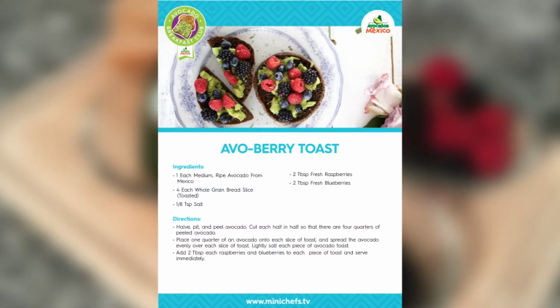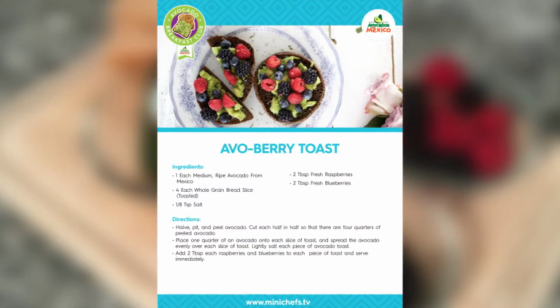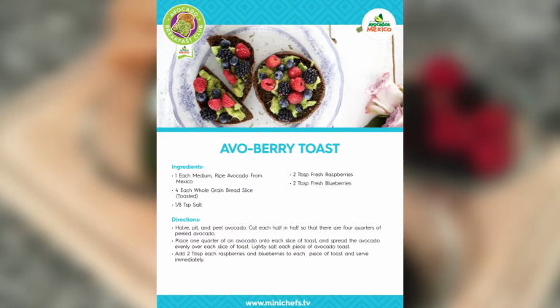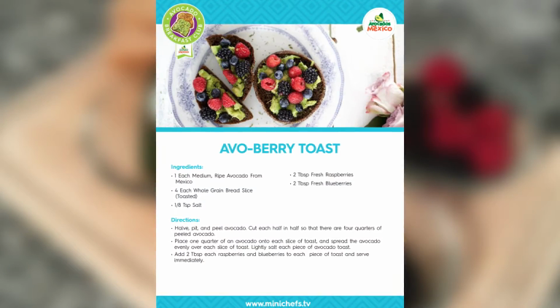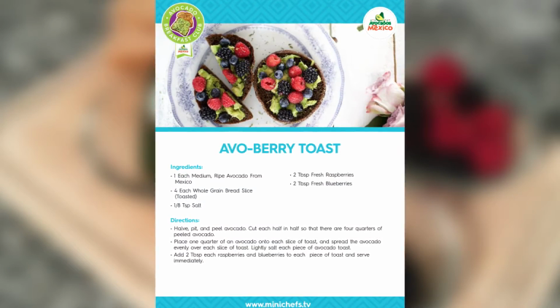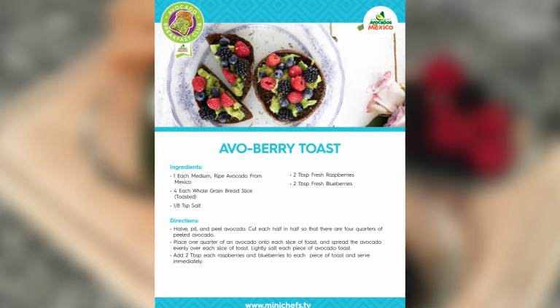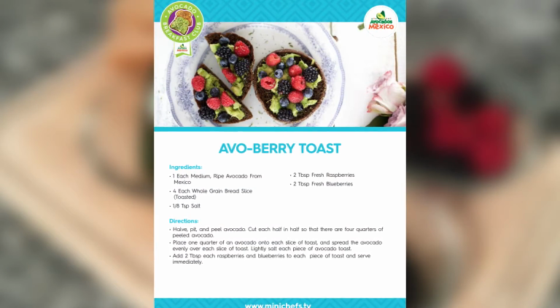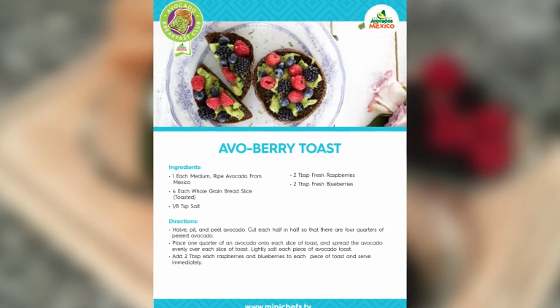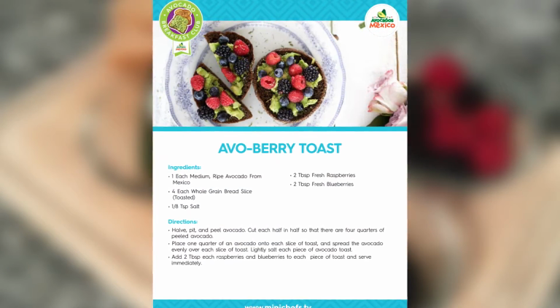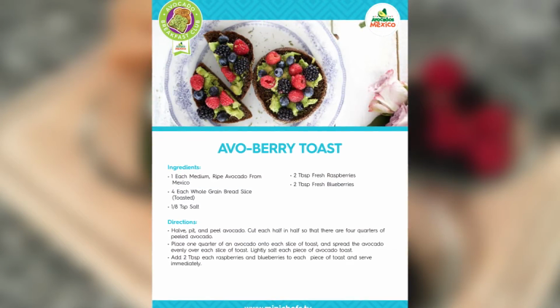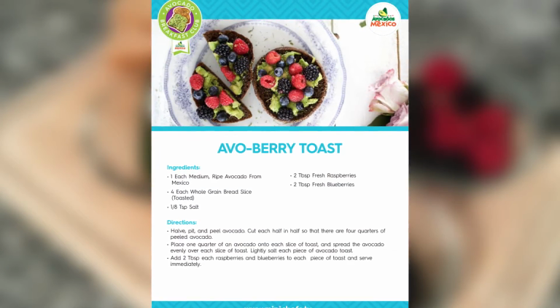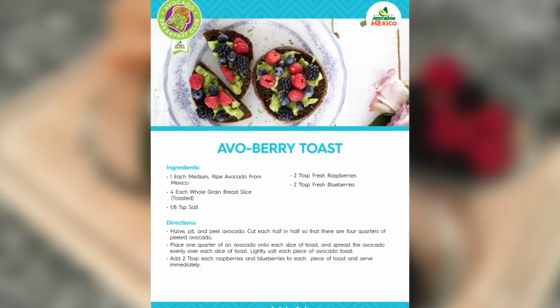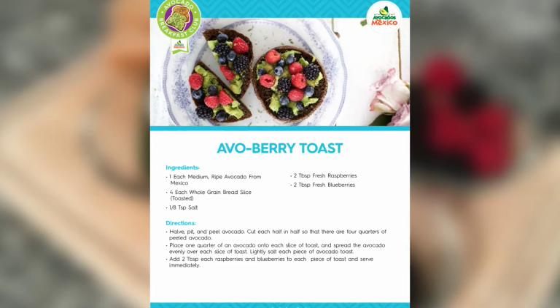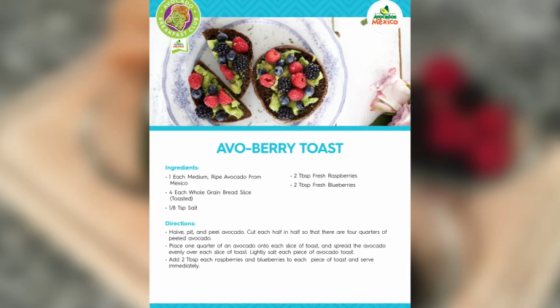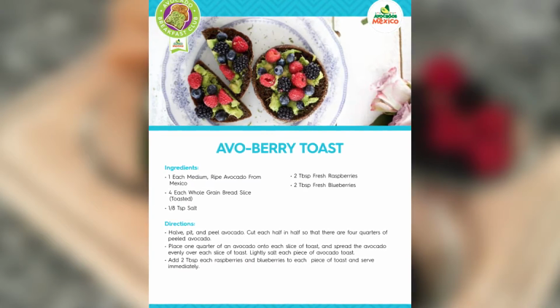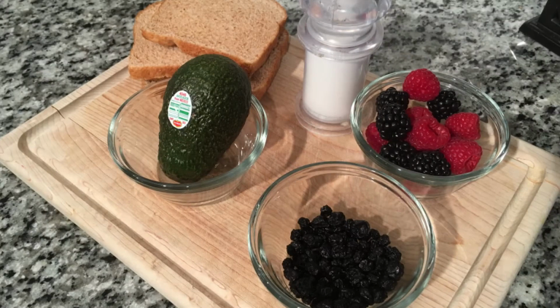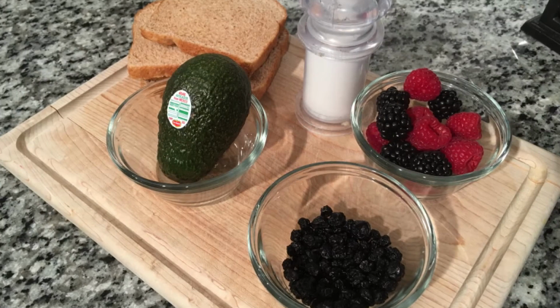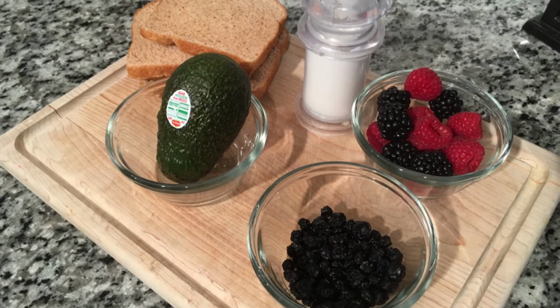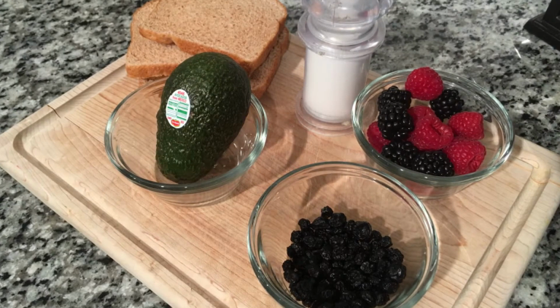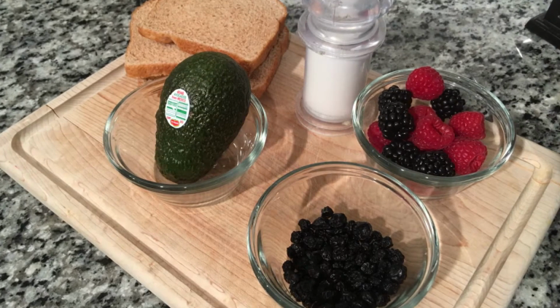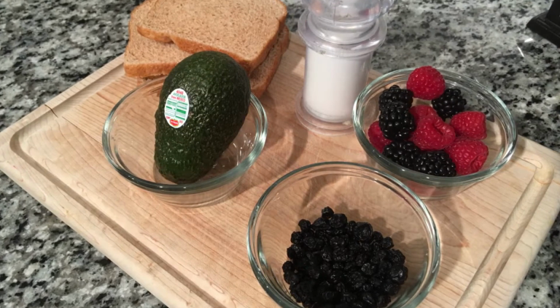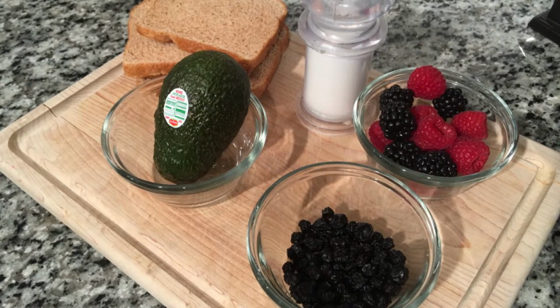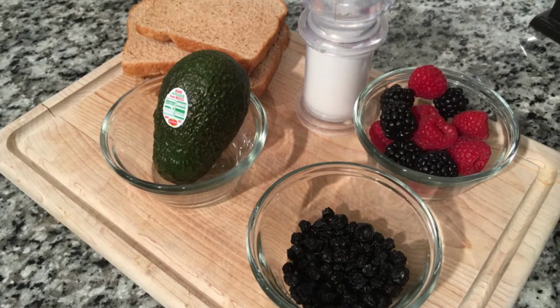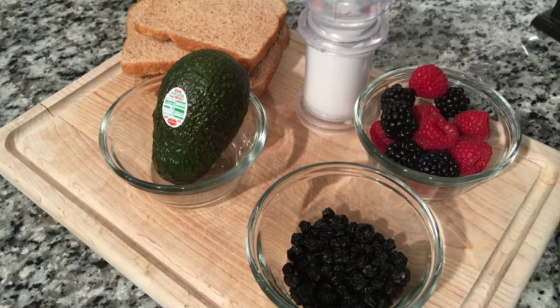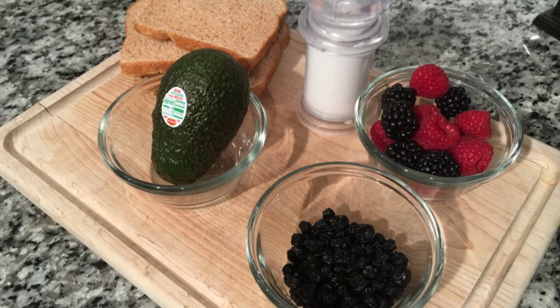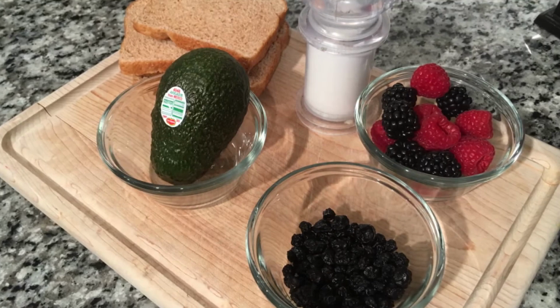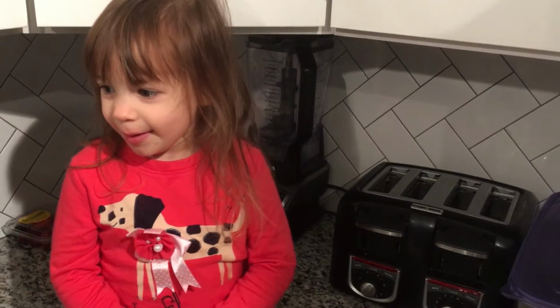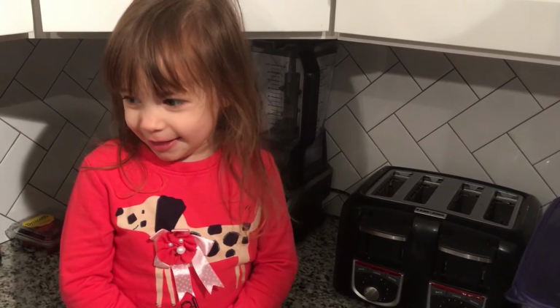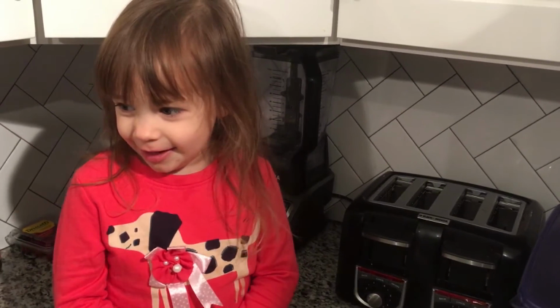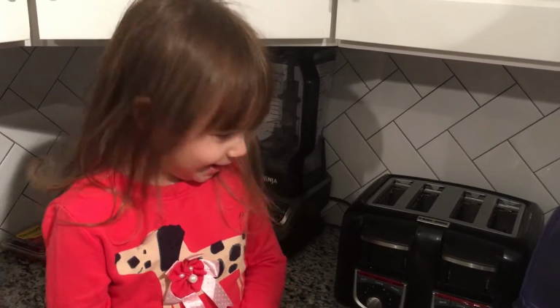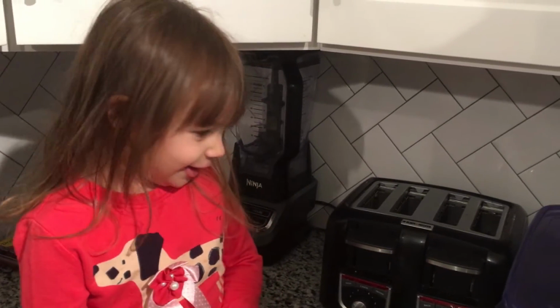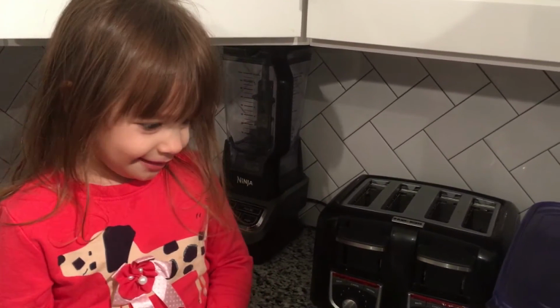Here's the recipe you'll need: one ripe avocado from Mexico, four slices of bread, teaspoon of salt, fresh raspberries and blueberries. We're going to put the bread in the toaster.